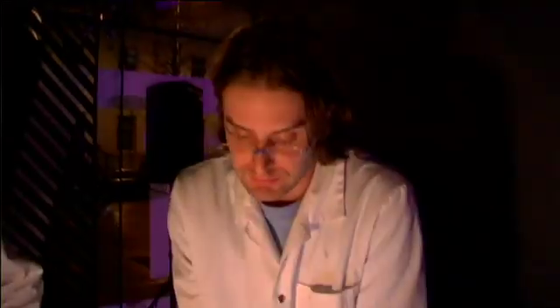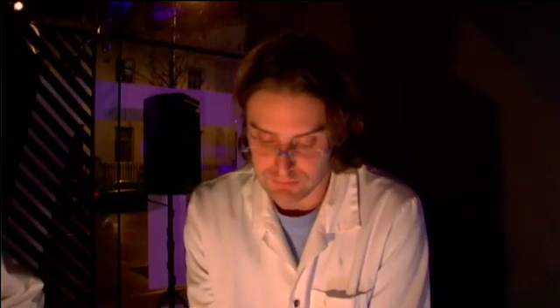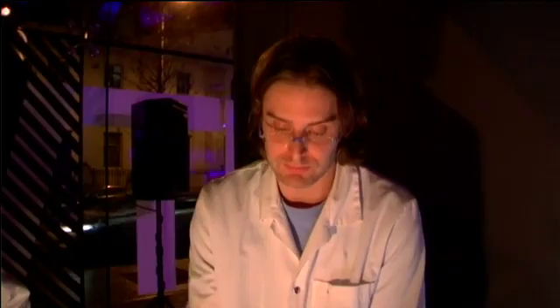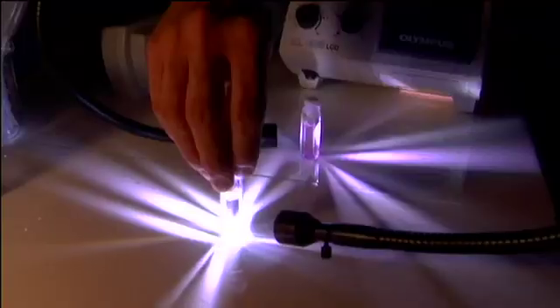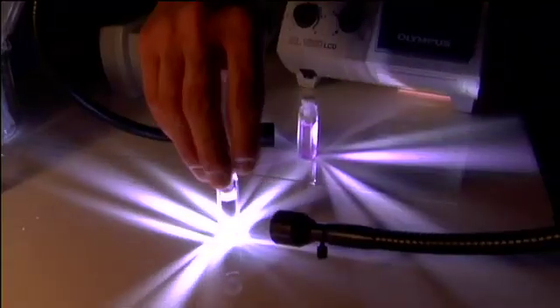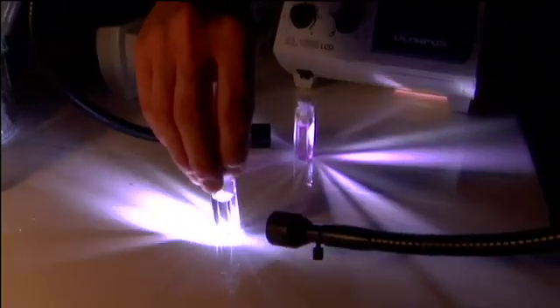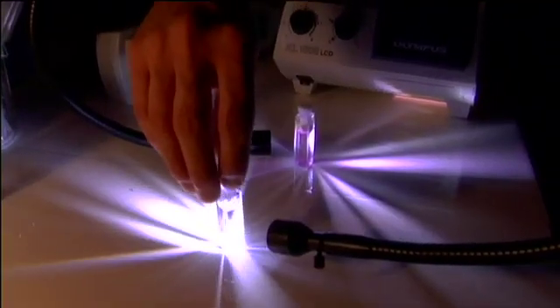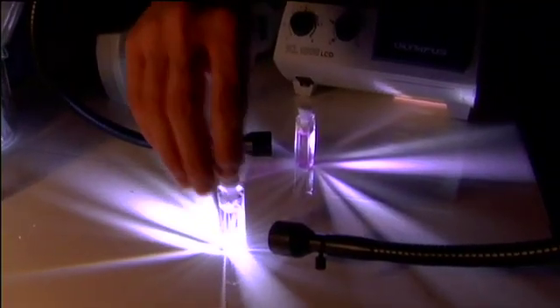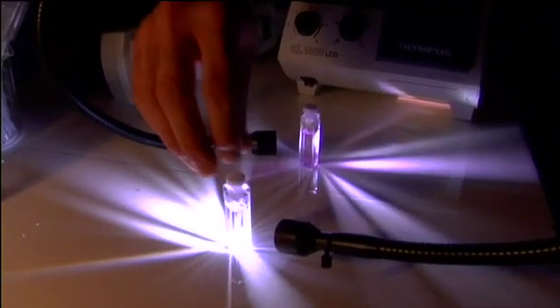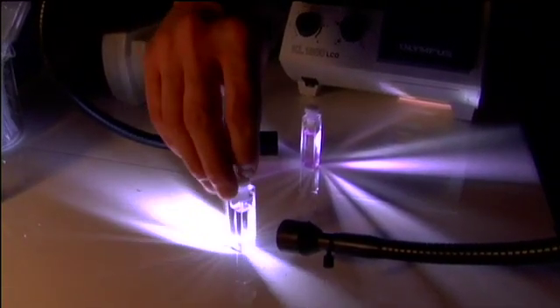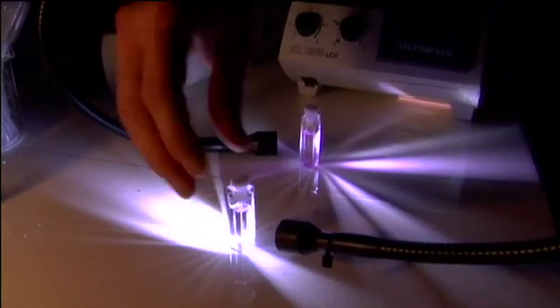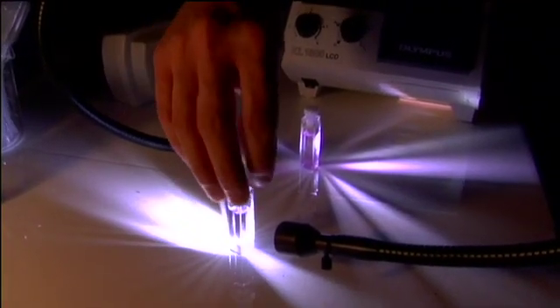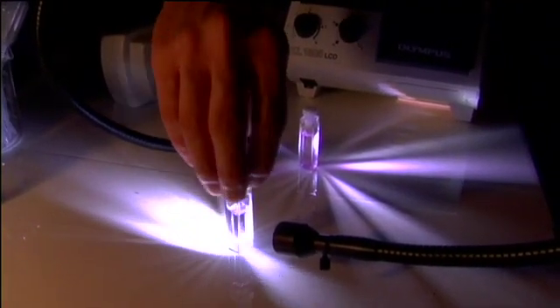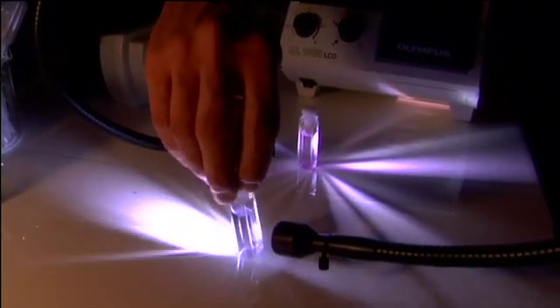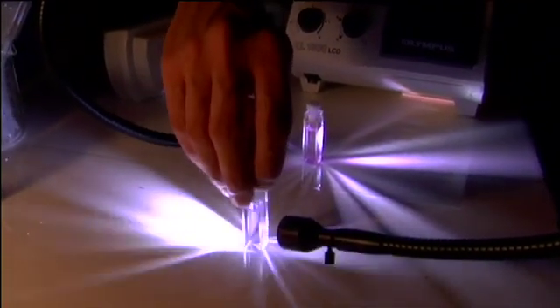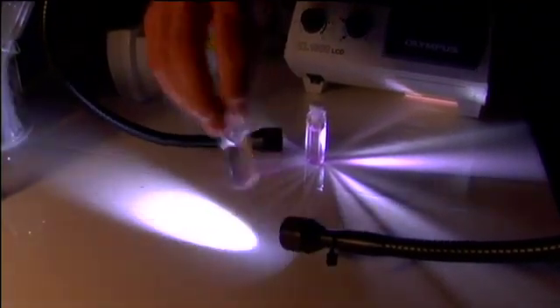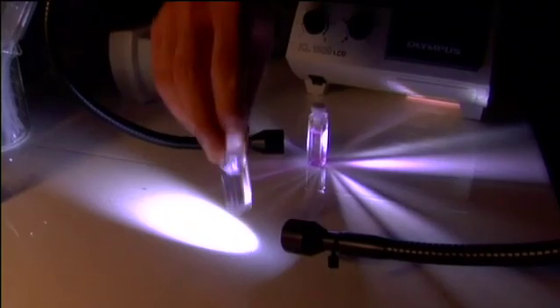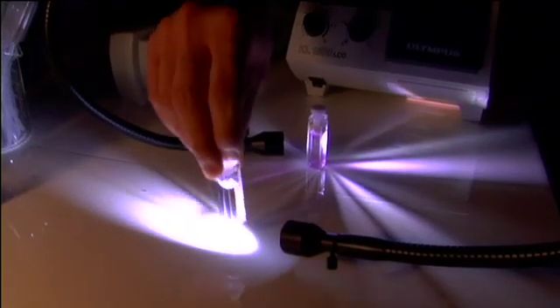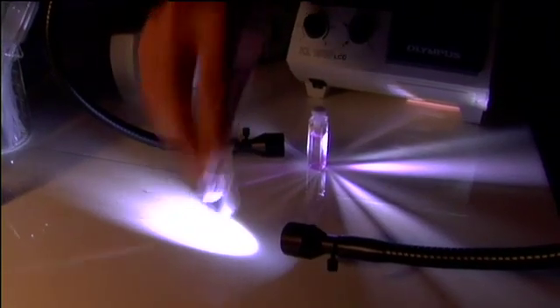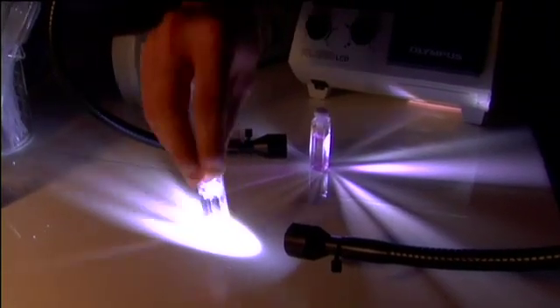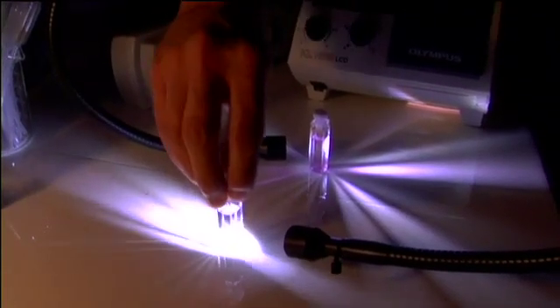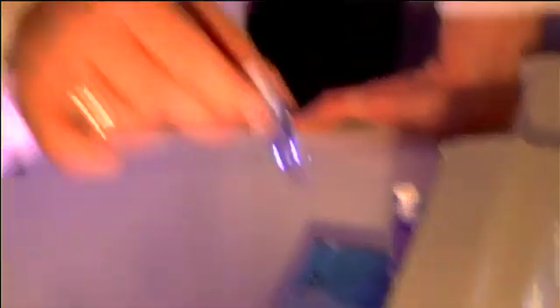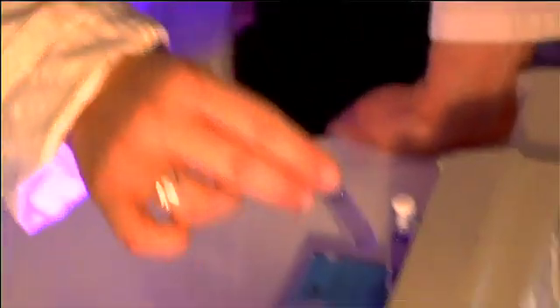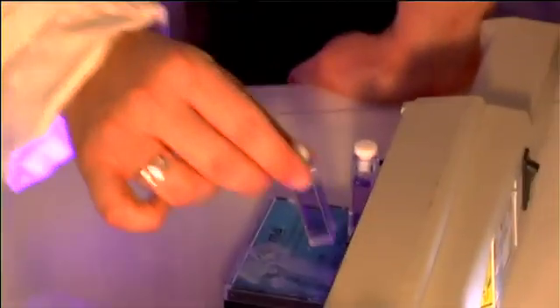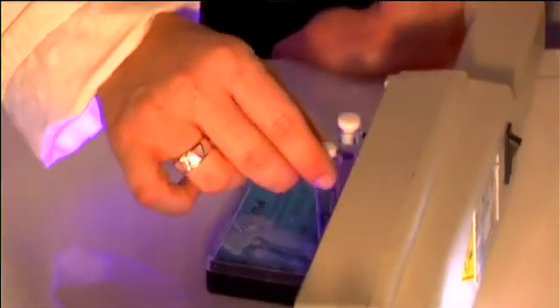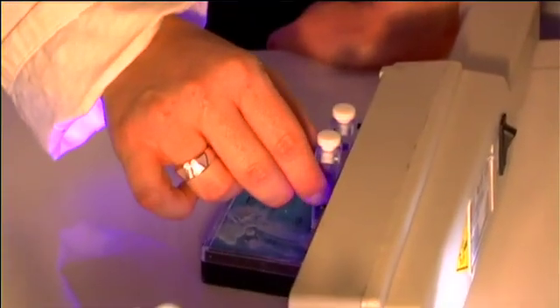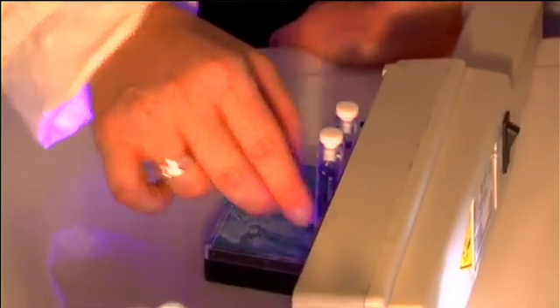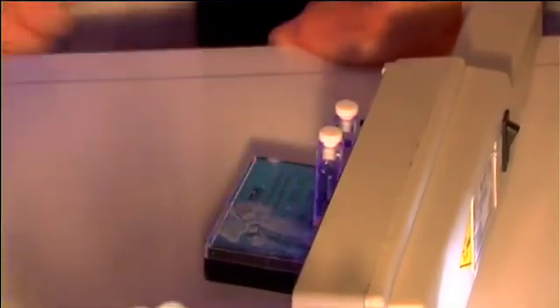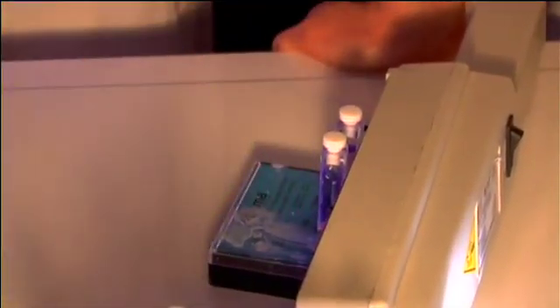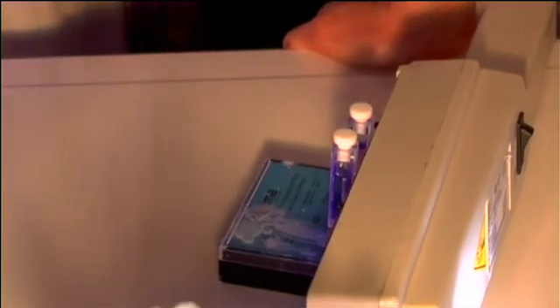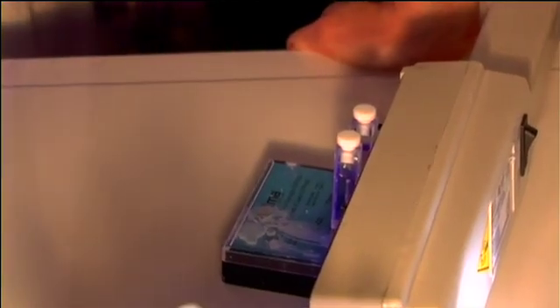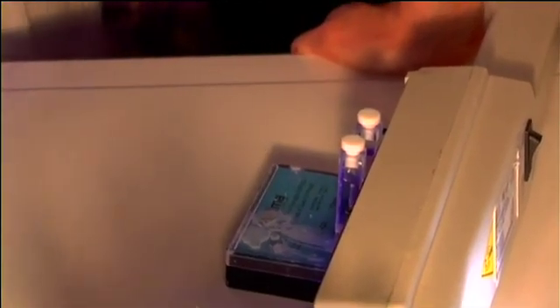I have the irradiated solution of the spiropyran, the molecular switch of my molecule, which is colorless at the moment. If I radiate the same molecule with UV light, it will change color.